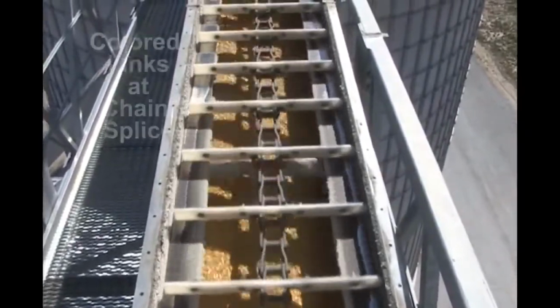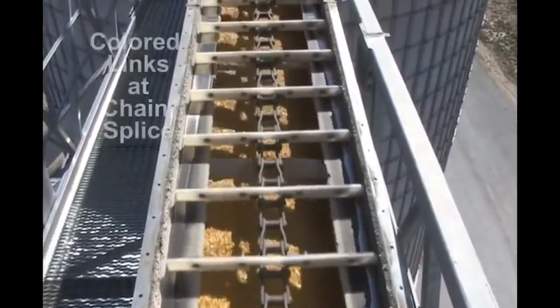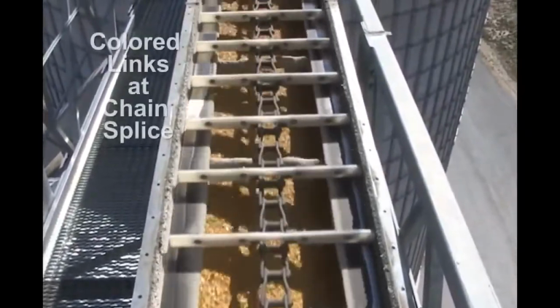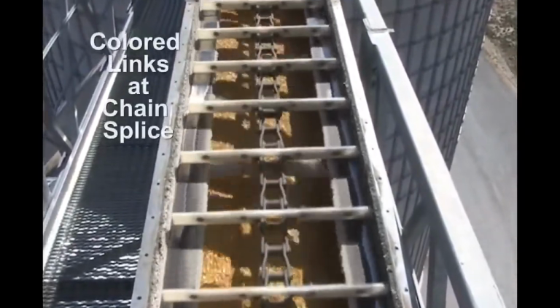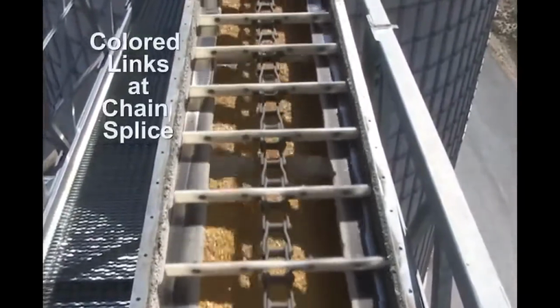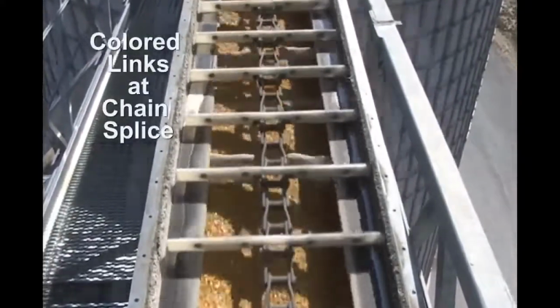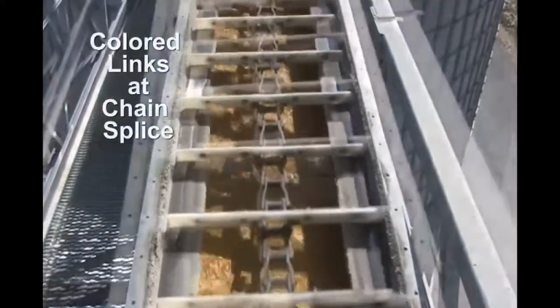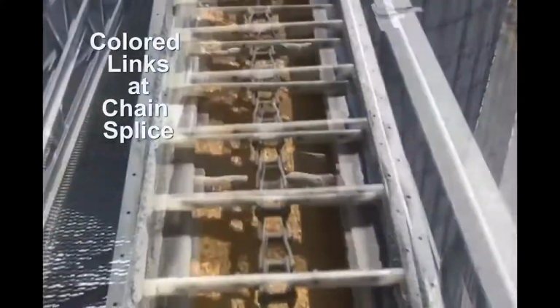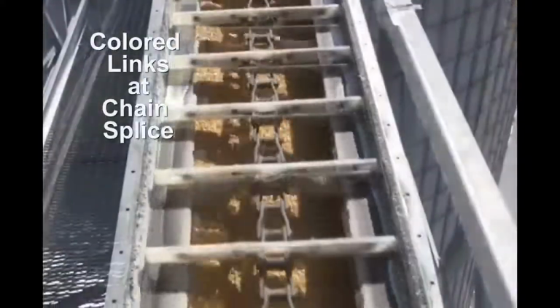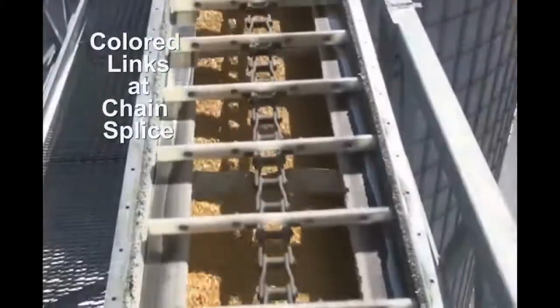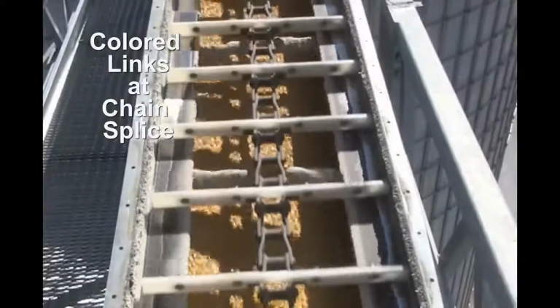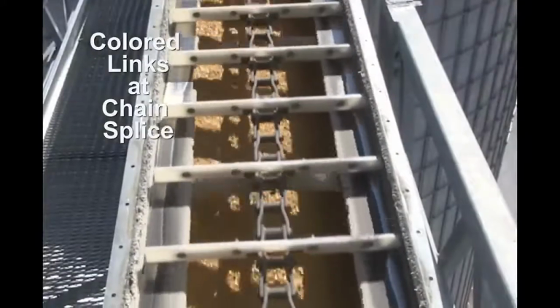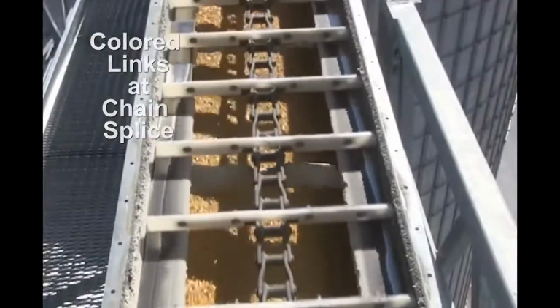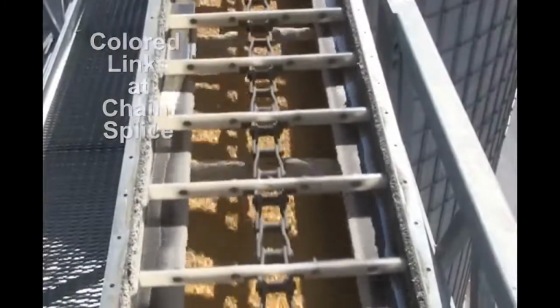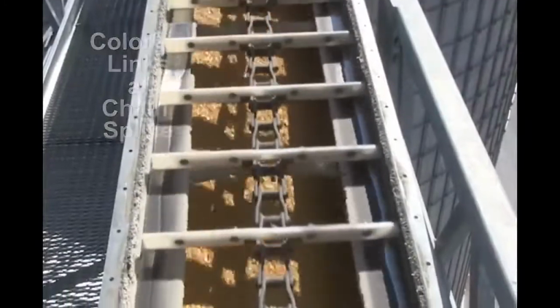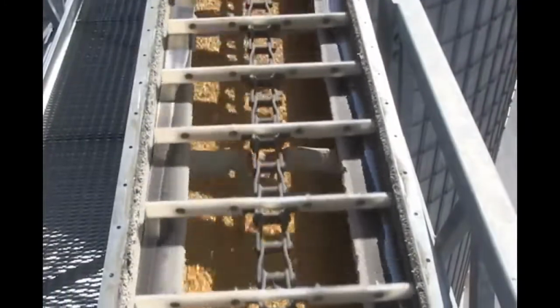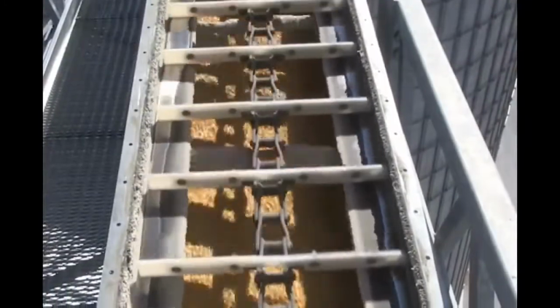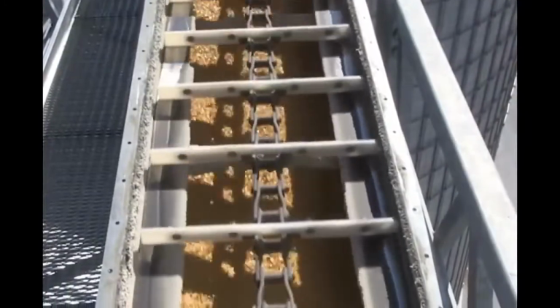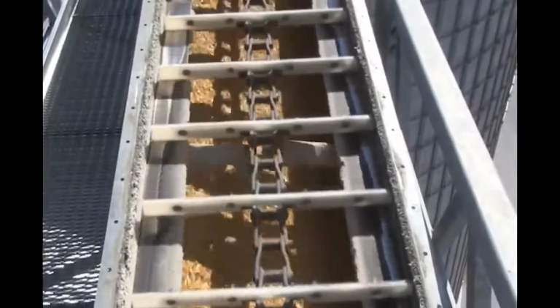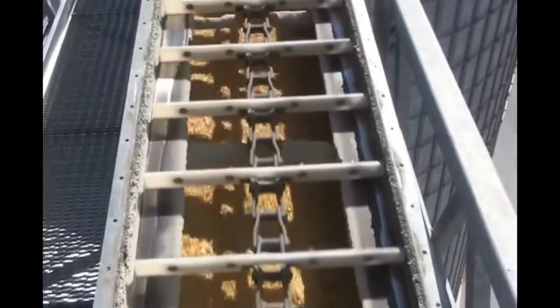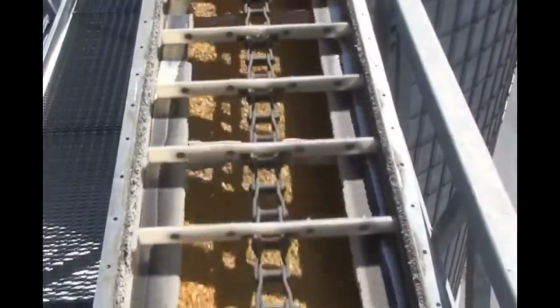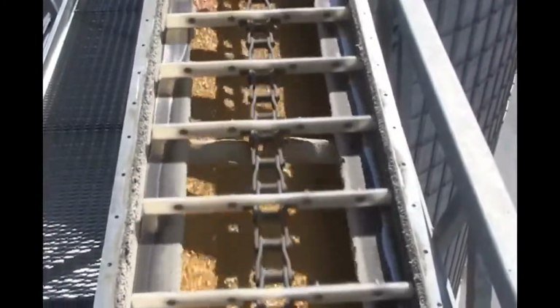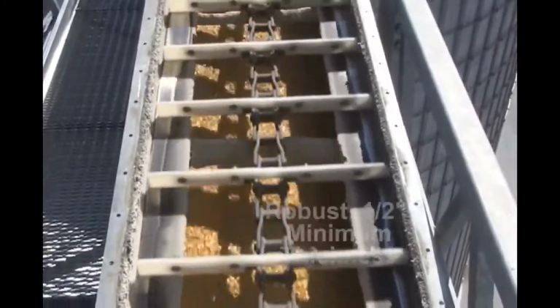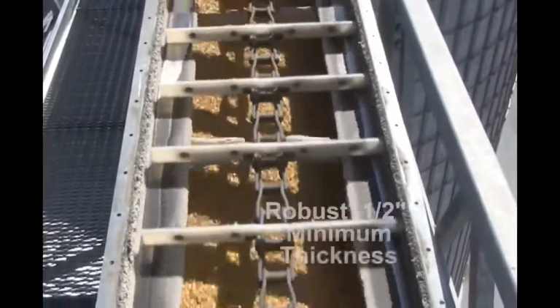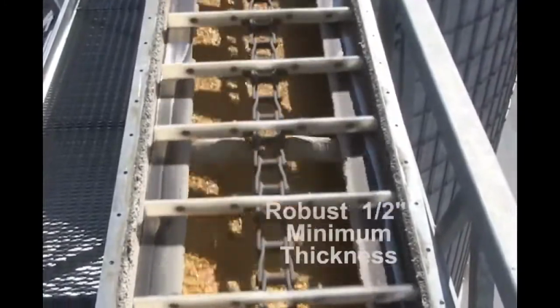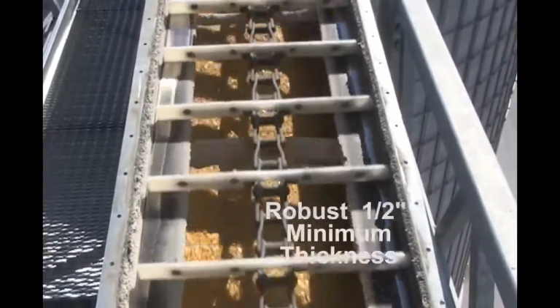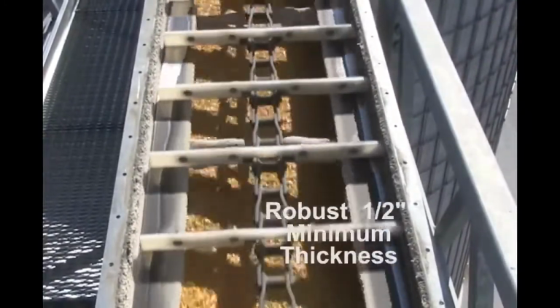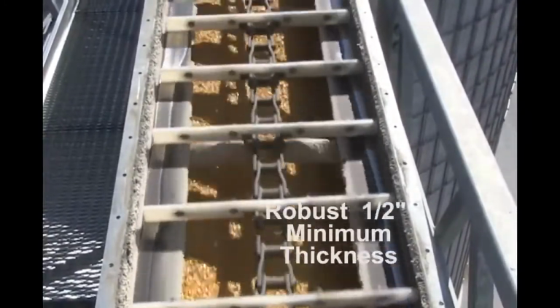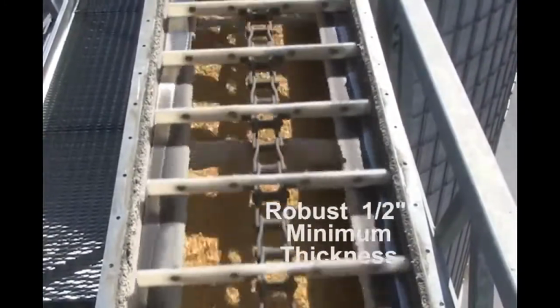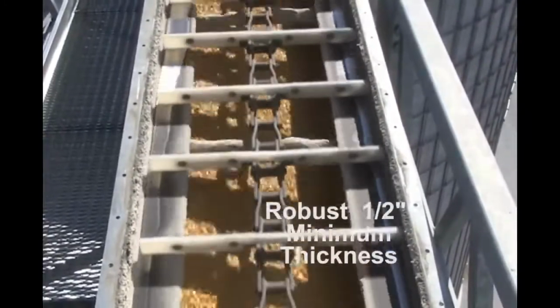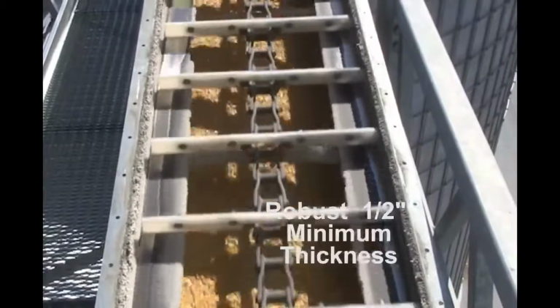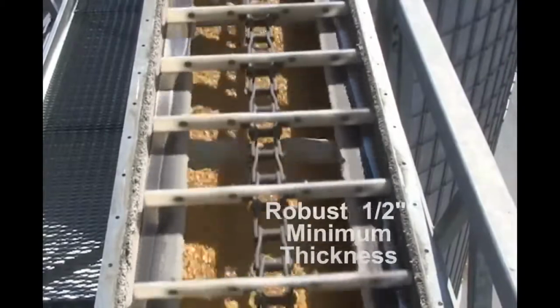Flights at the chain splice have a different color to make it easy to locate the splice during maintenance. Flights are a robust one-half inch minimum thickness.